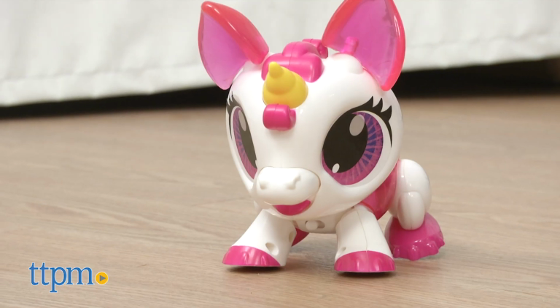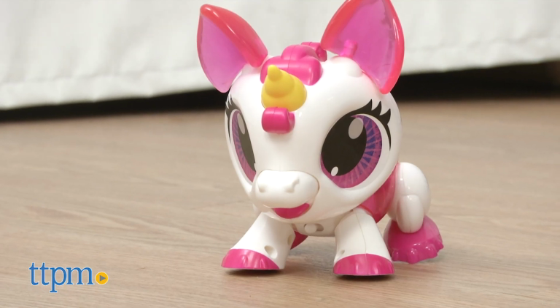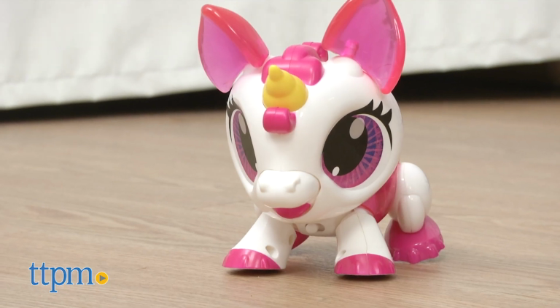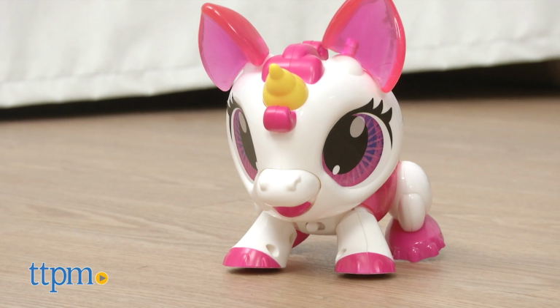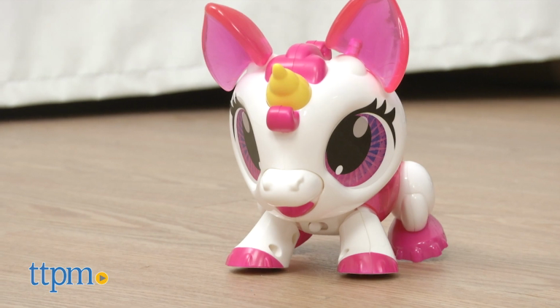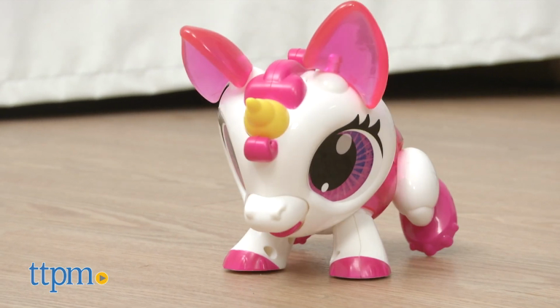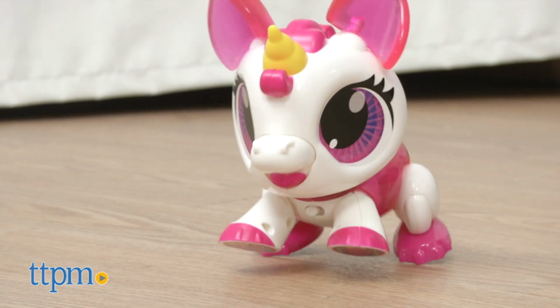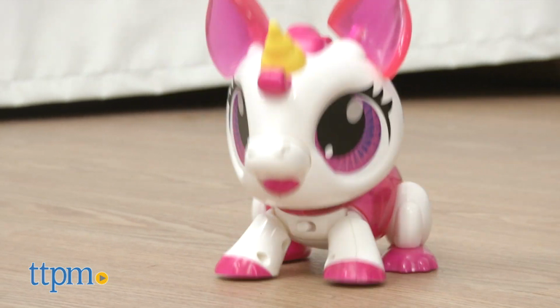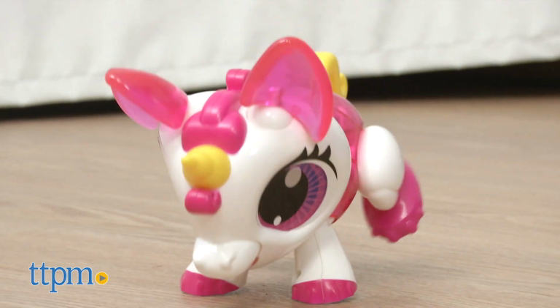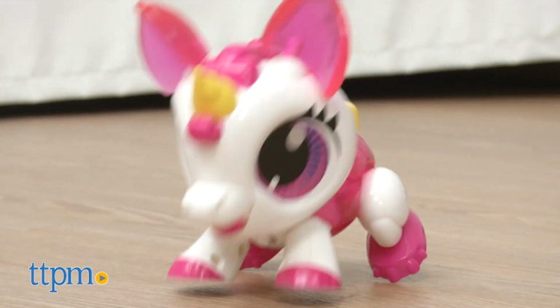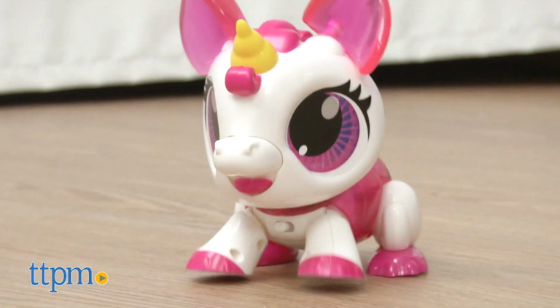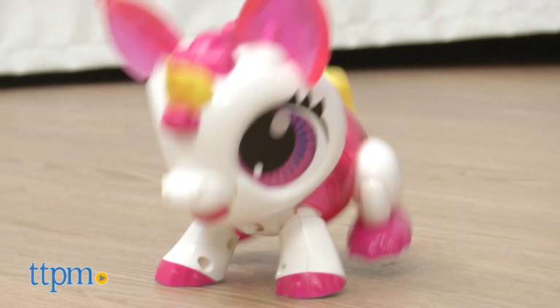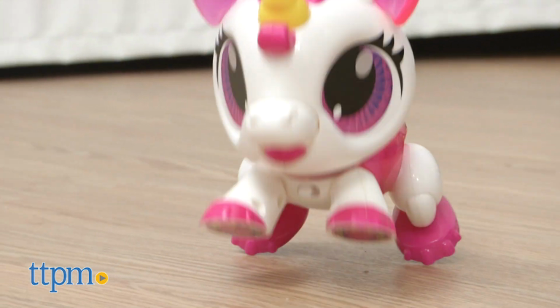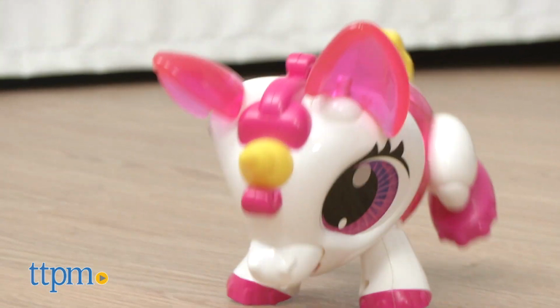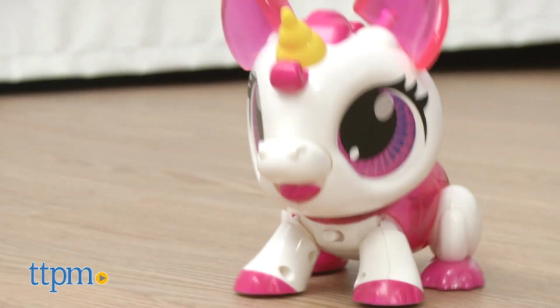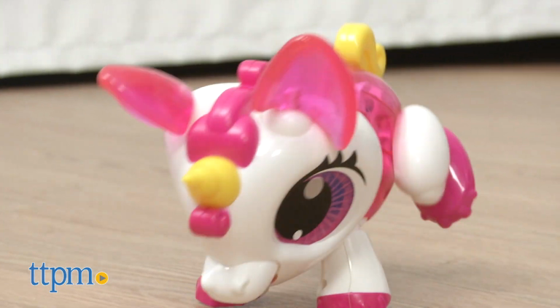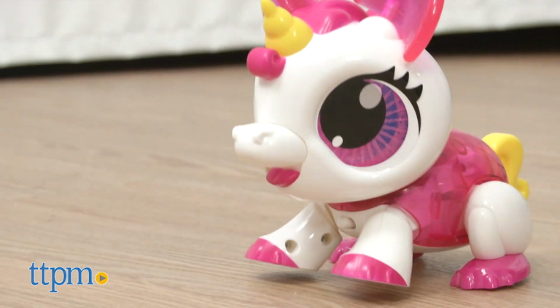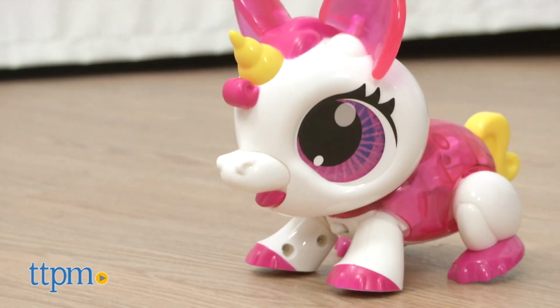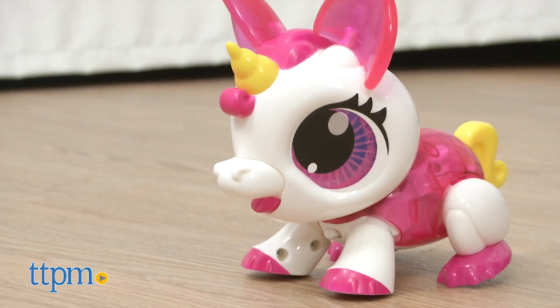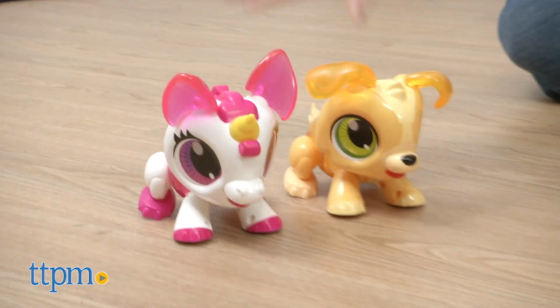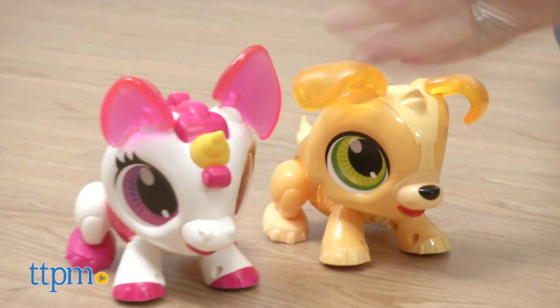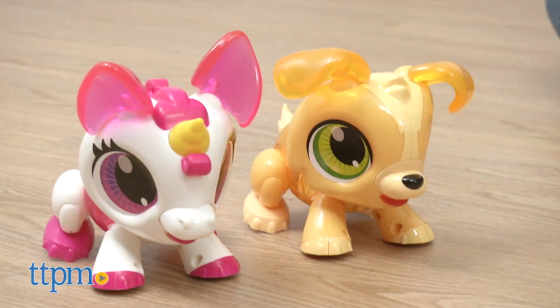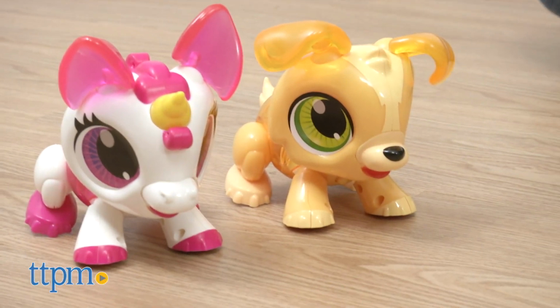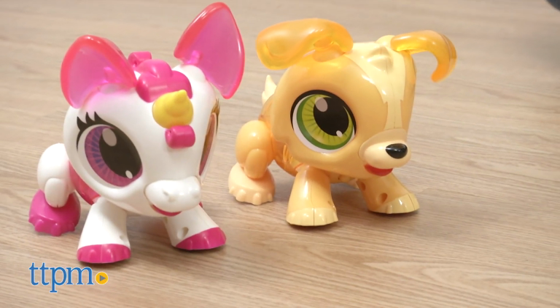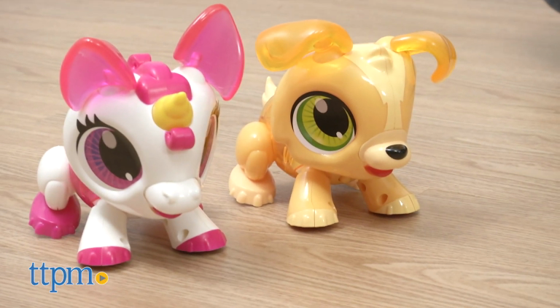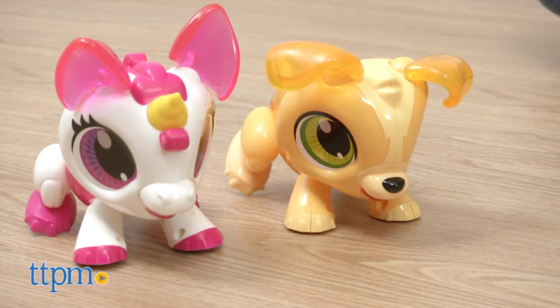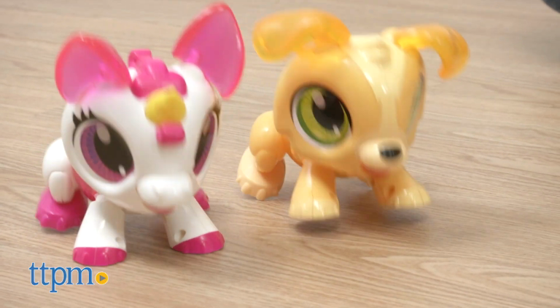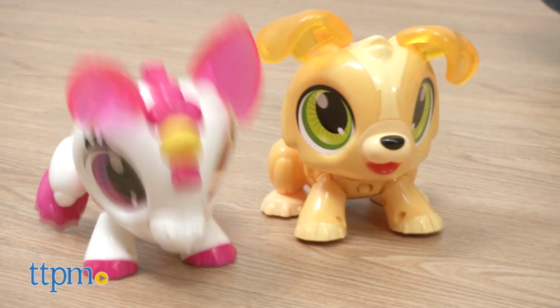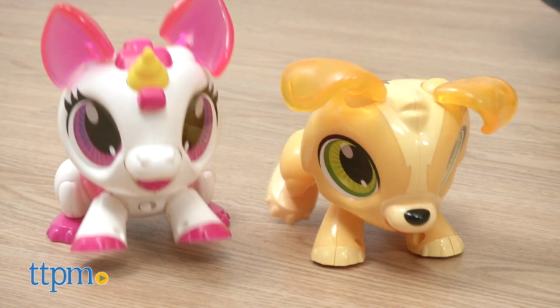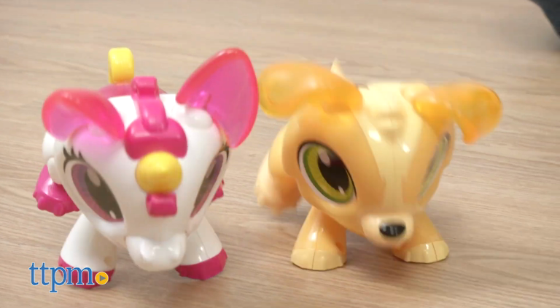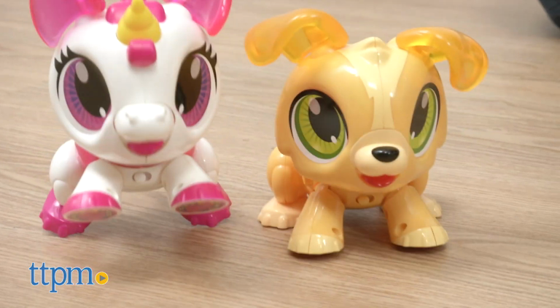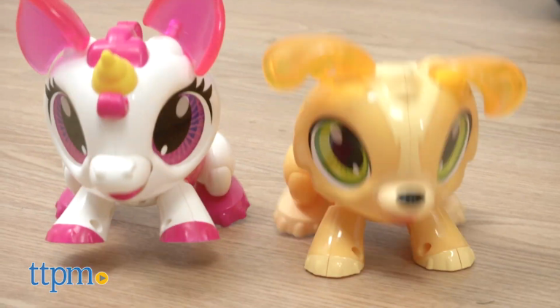These are easy-to-build robotics kits that introduce kids to some STEM concepts in a hands-on way. The animals are really cute, and kids will like interacting and playing with them. Plus, their translucent bodies mean that kids can see how the inner mechanisms work when the robots are in motion.